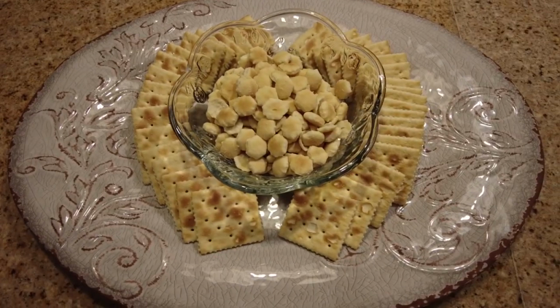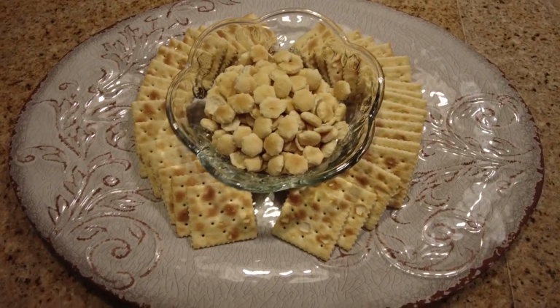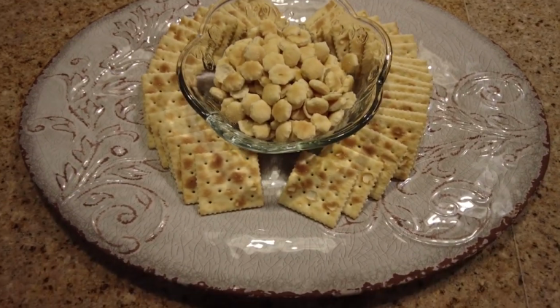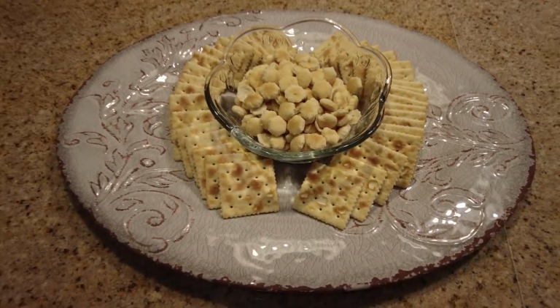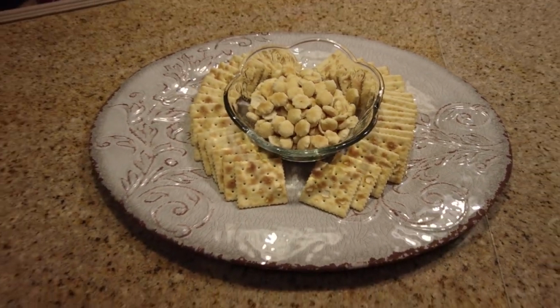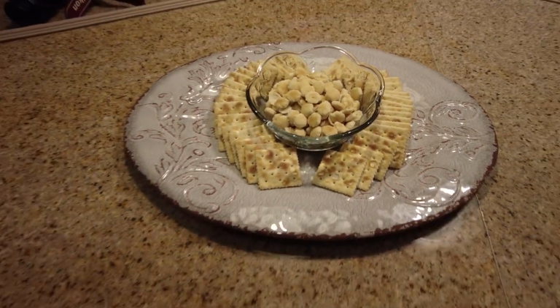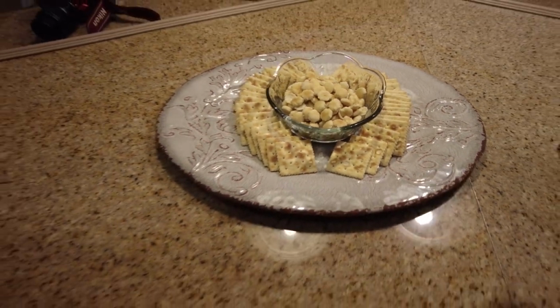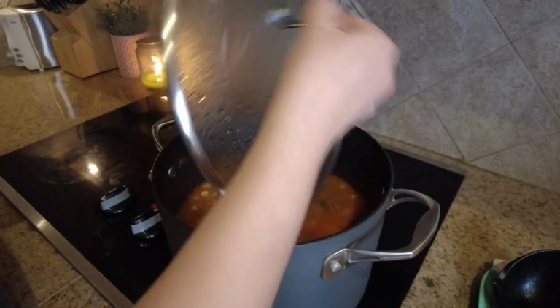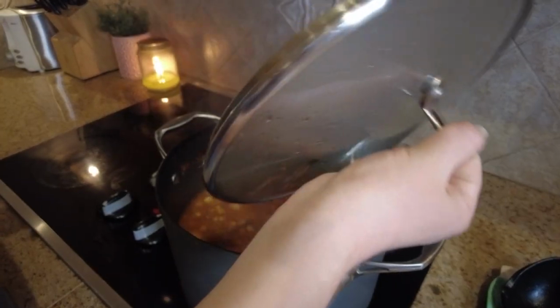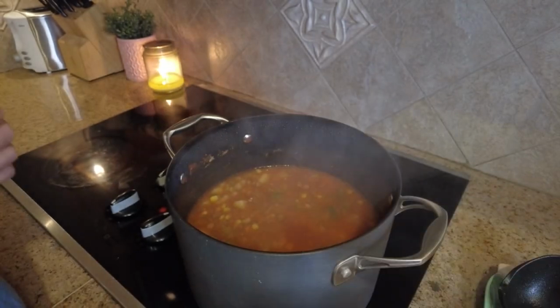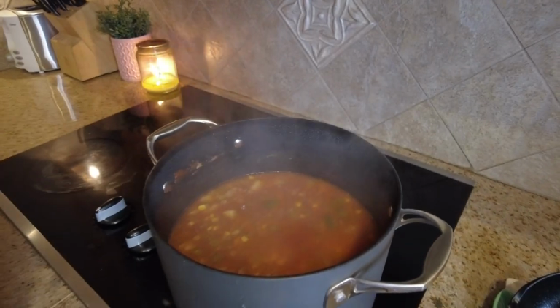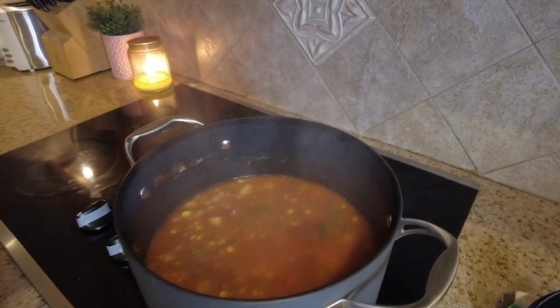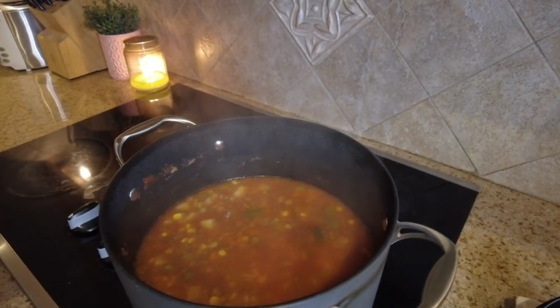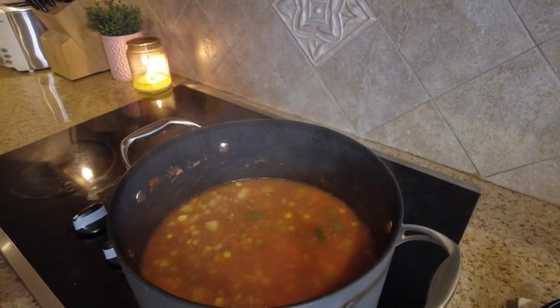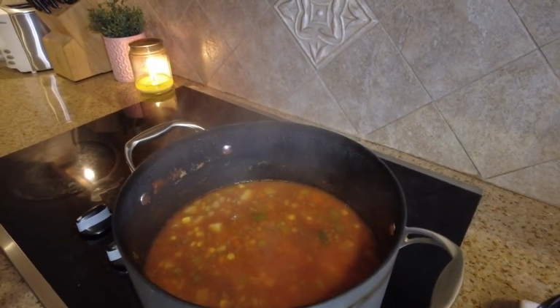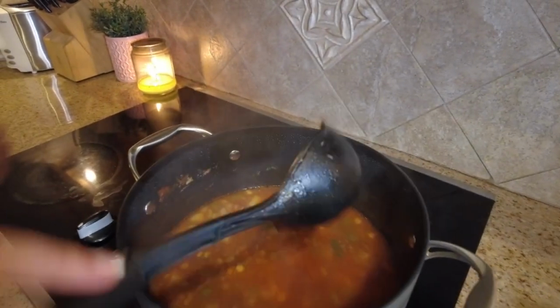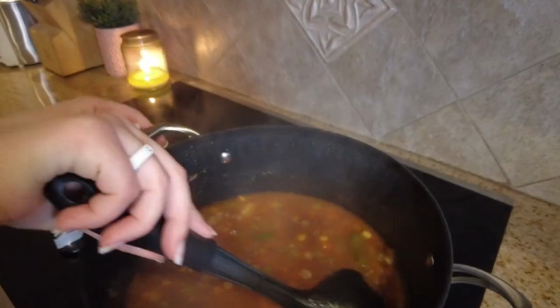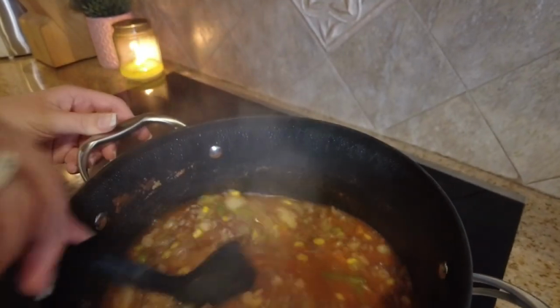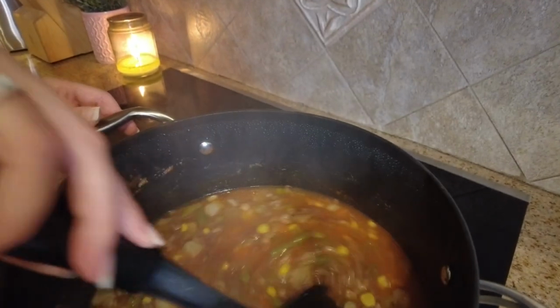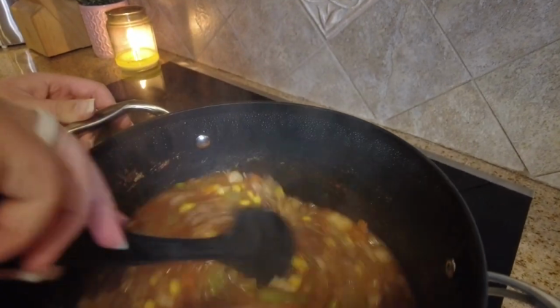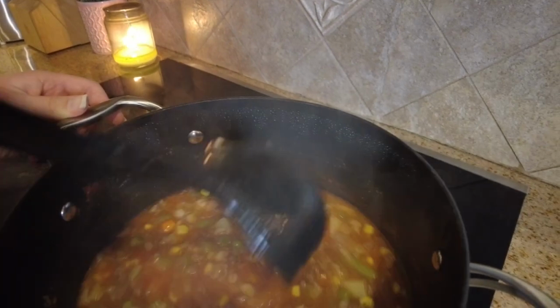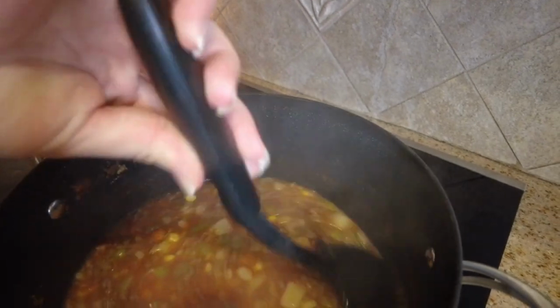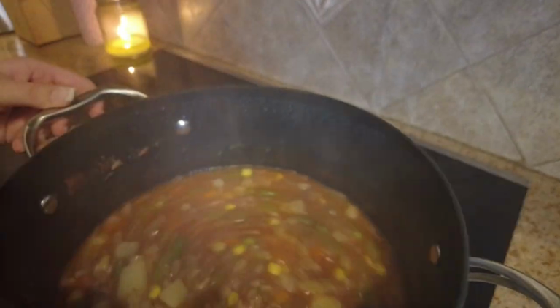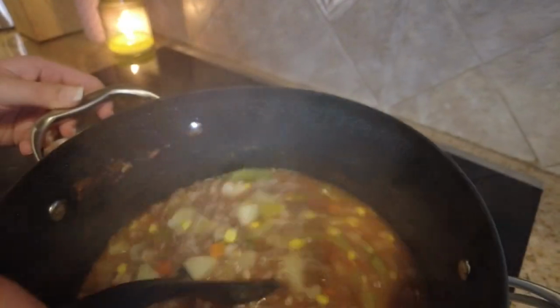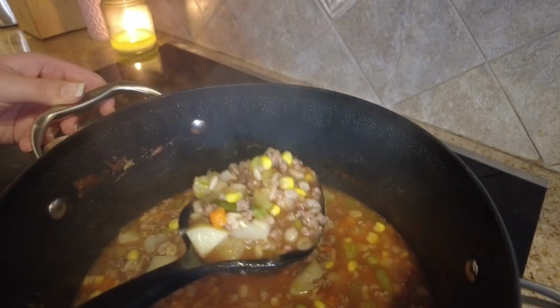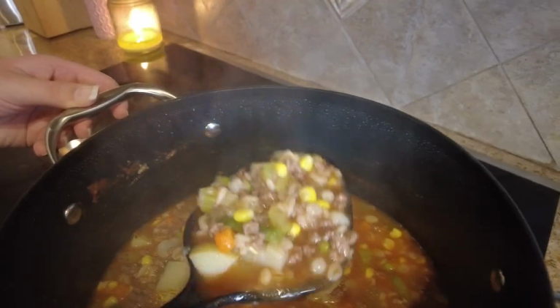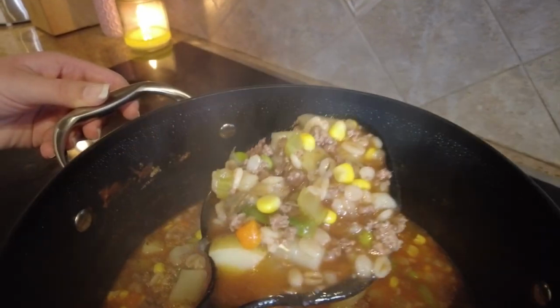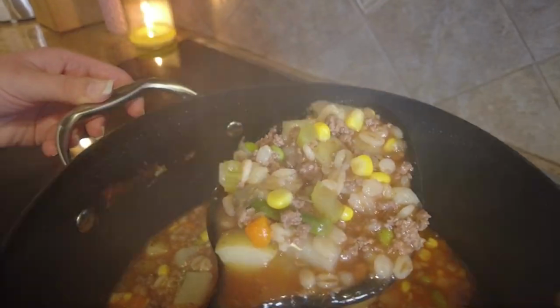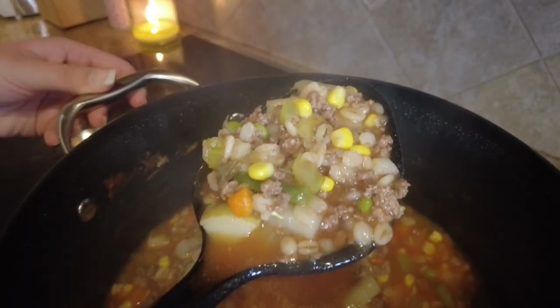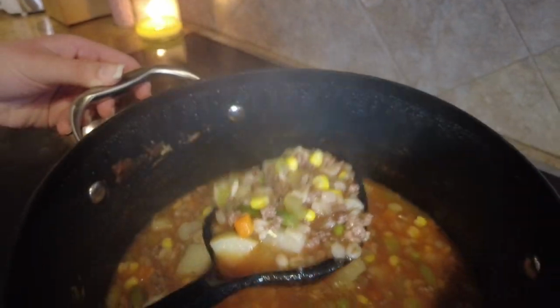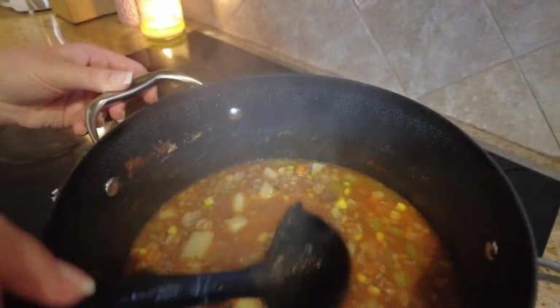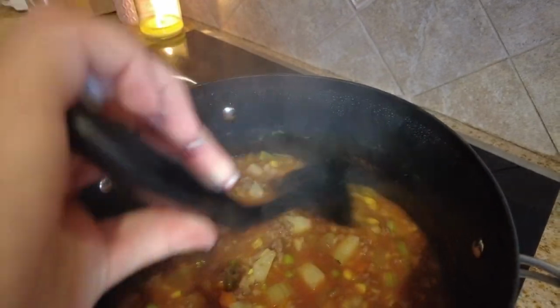Of course we needed some crackers to go with our soup. Sometimes we would make cornbread, but tonight we just kept it simple — did some oyster crackers and some saltine crackers, and it was ready to go. Our family loves this and it's super easy to make and an easy cleanup too.